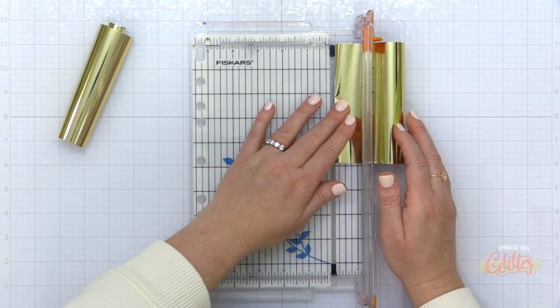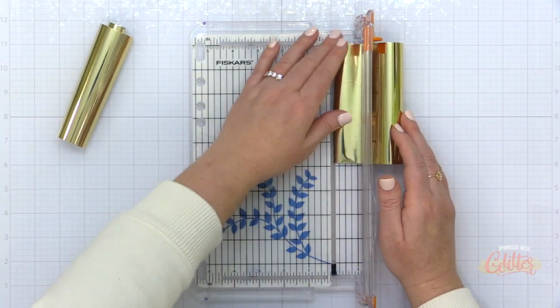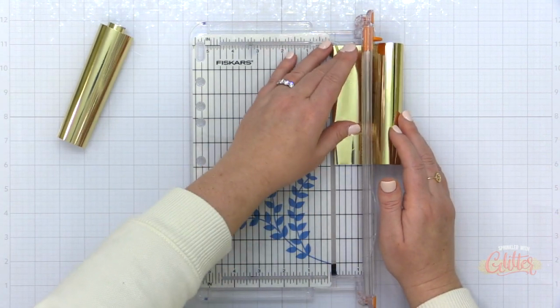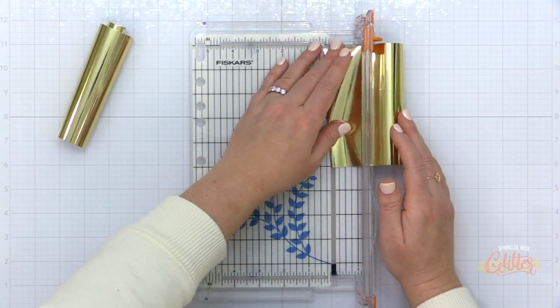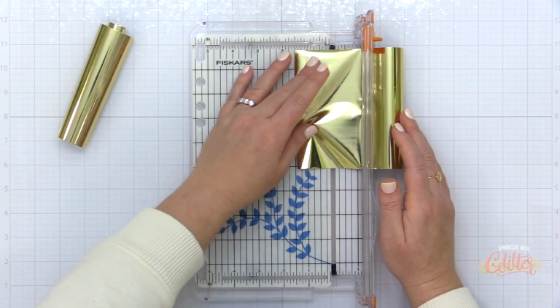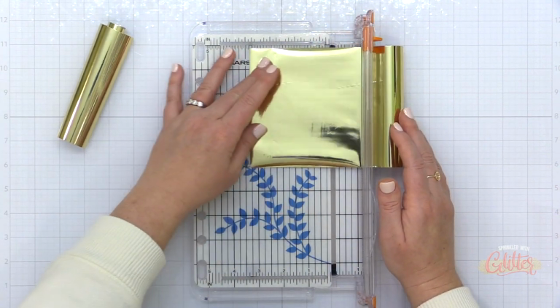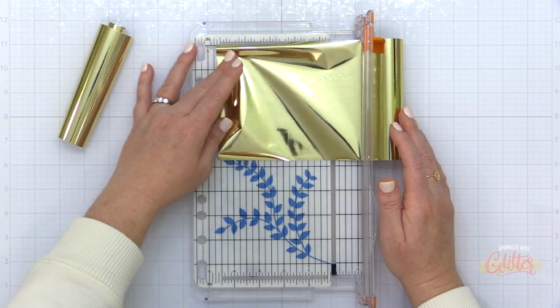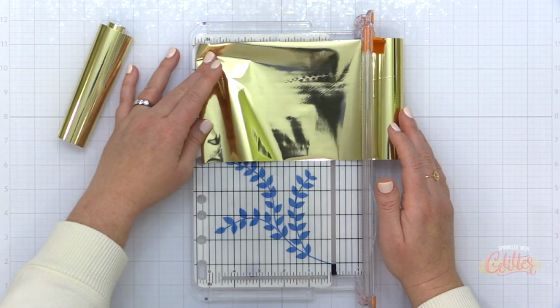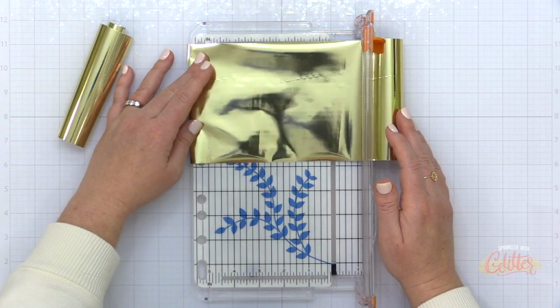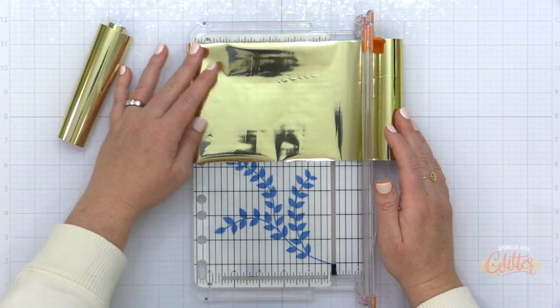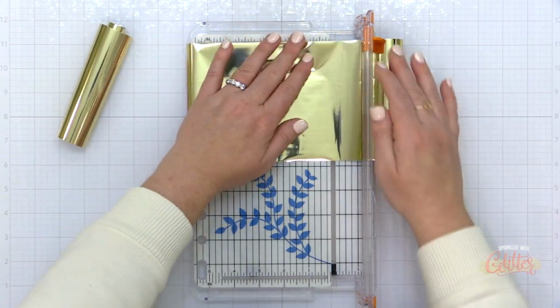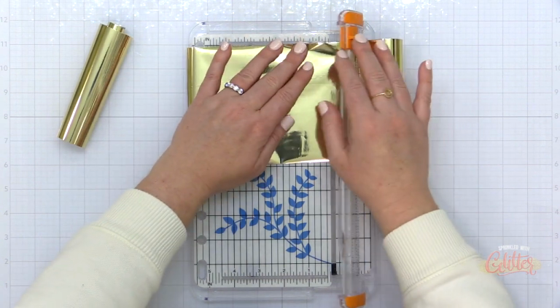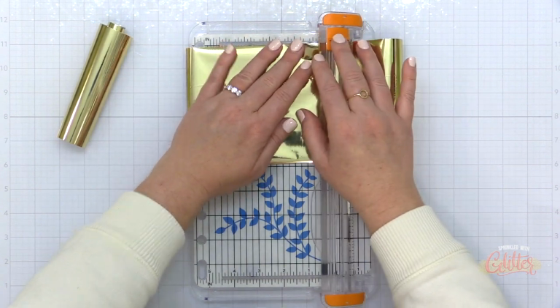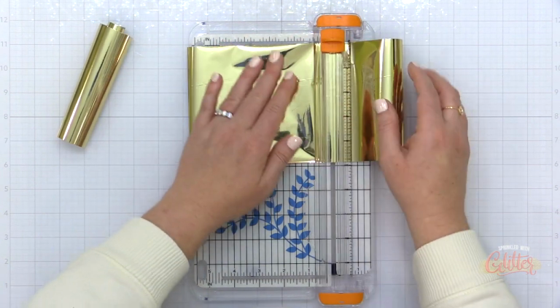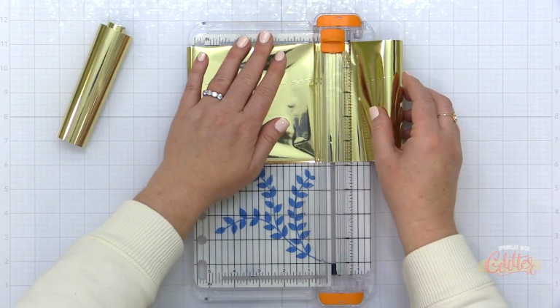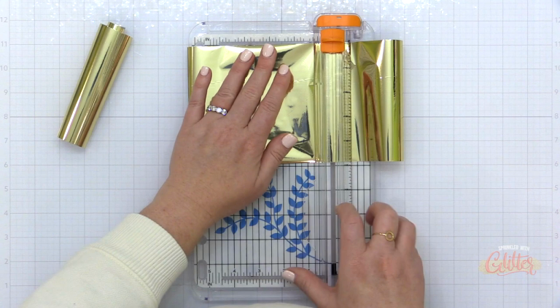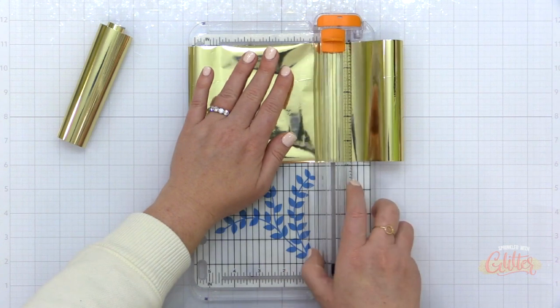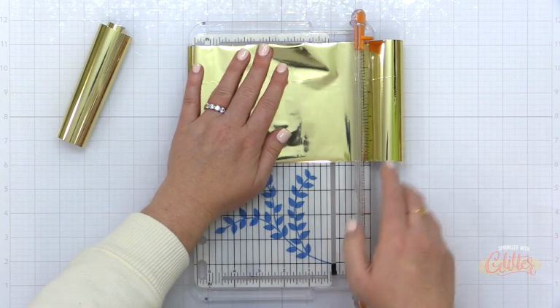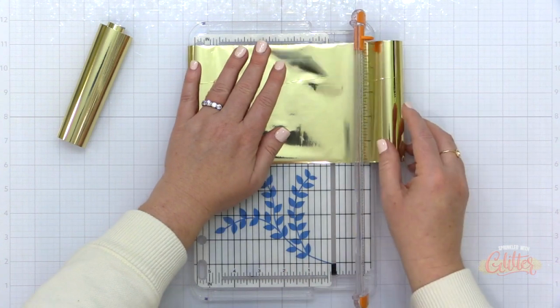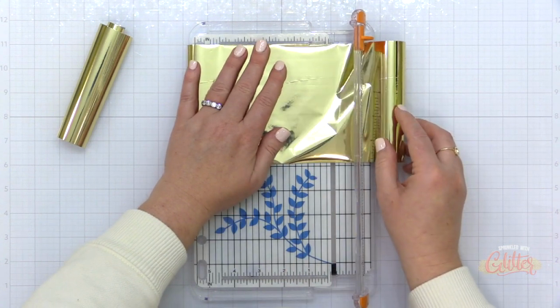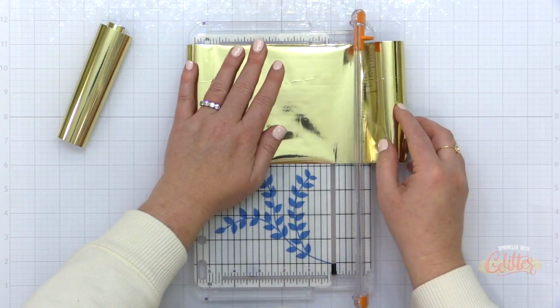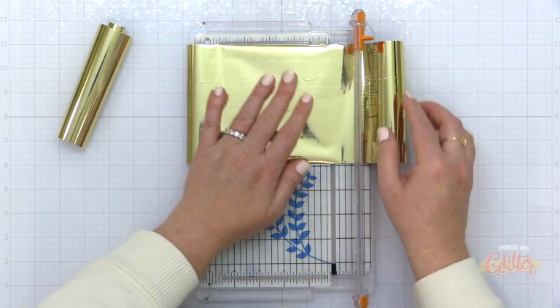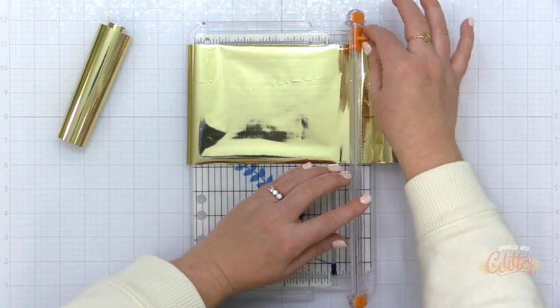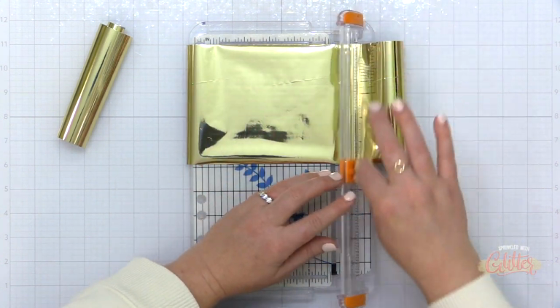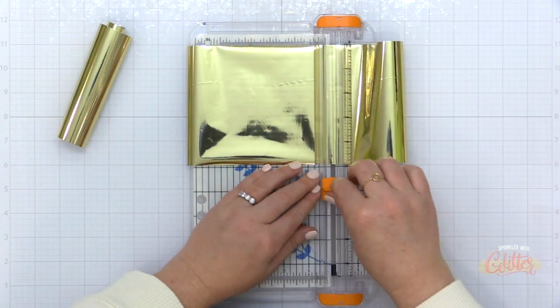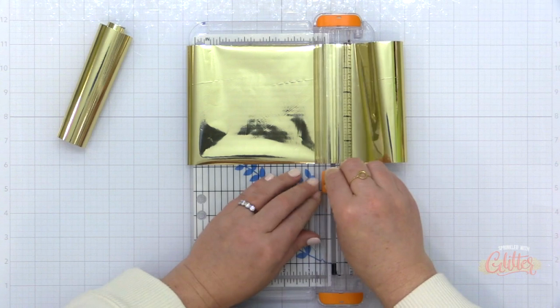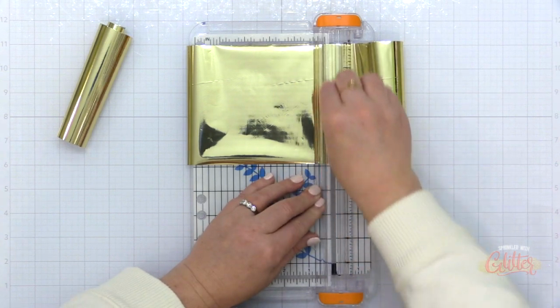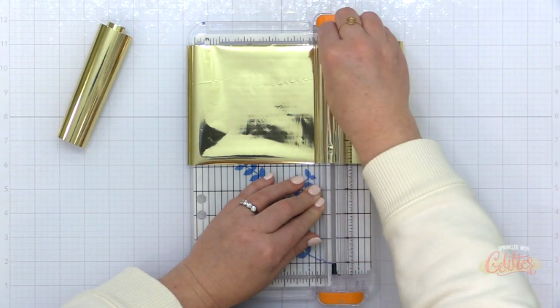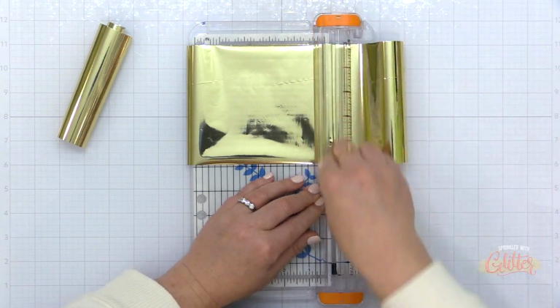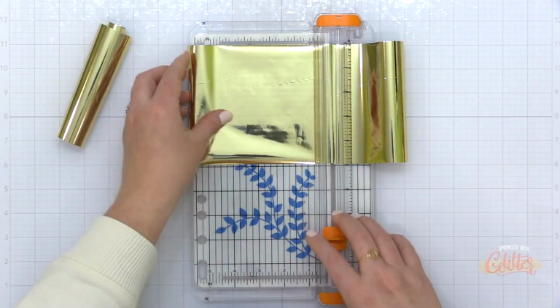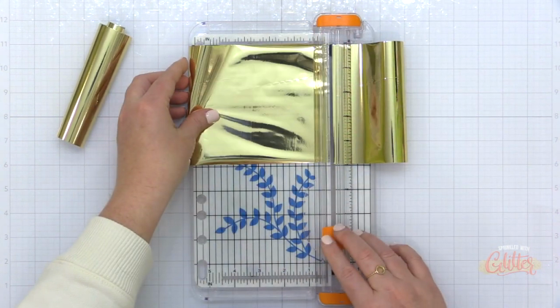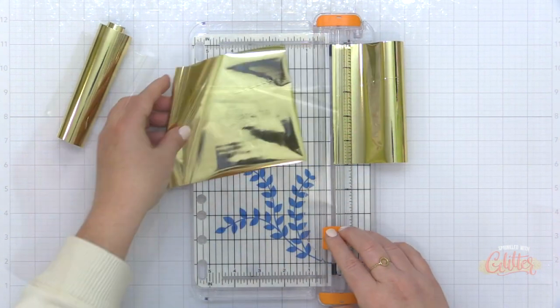A hot foil plate and a hot foil stamp are the same thing — it's just different companies call them different things. So this is going to work for your Pinkfresh Studio hot foil plates and also for the Essentials by Ellen hot foil stamps.